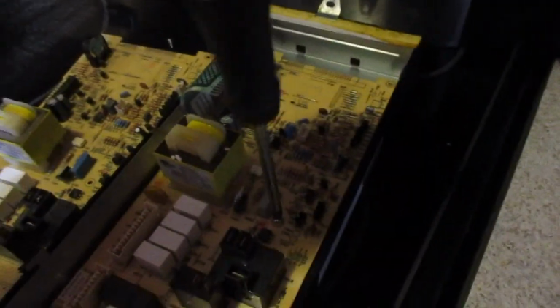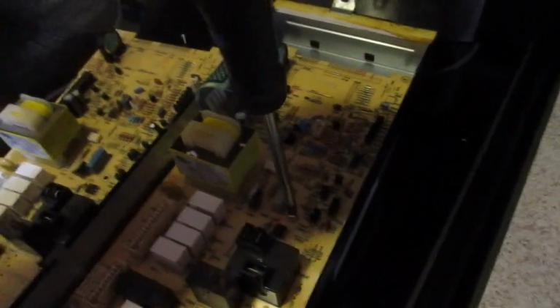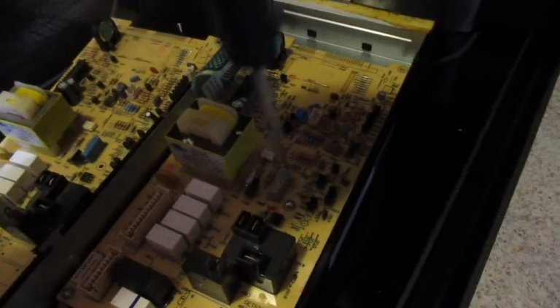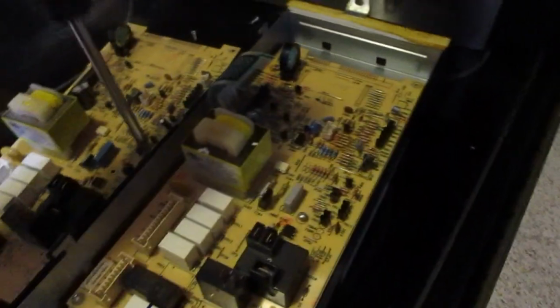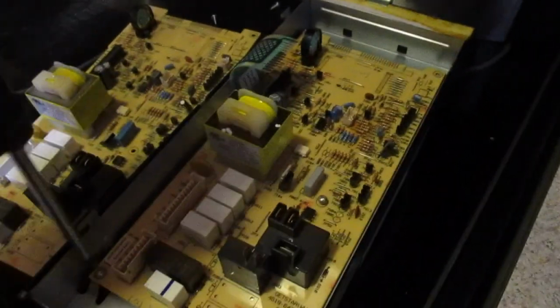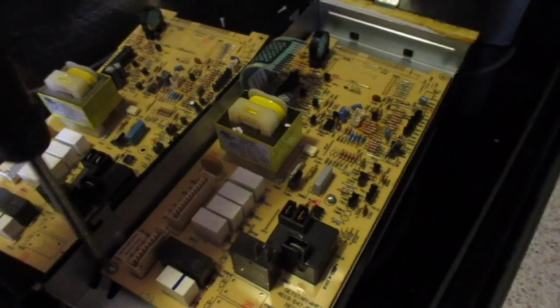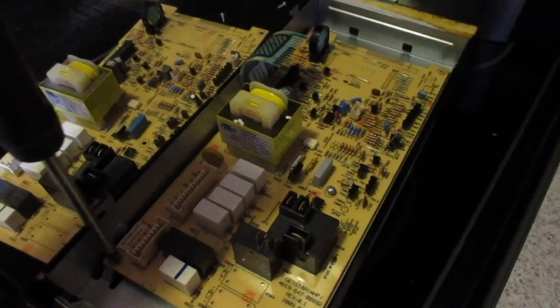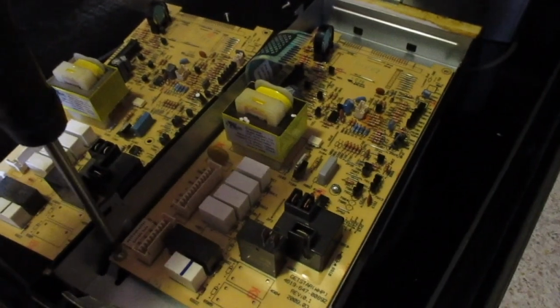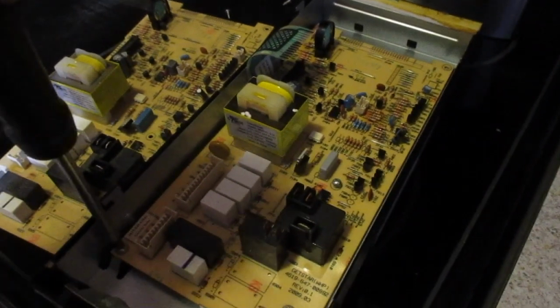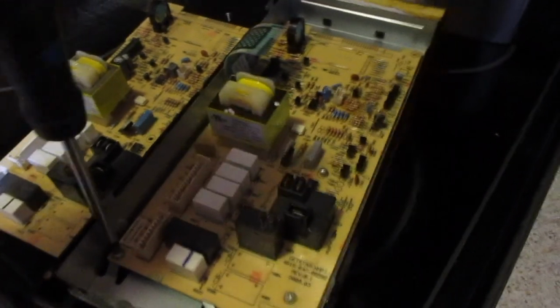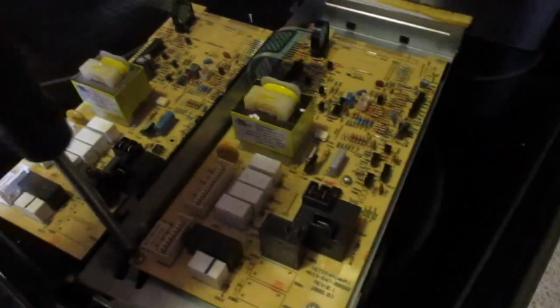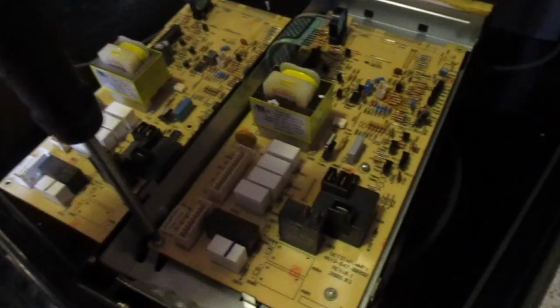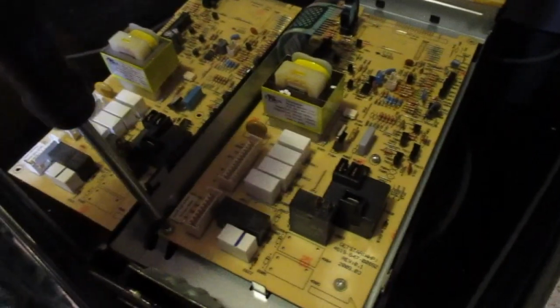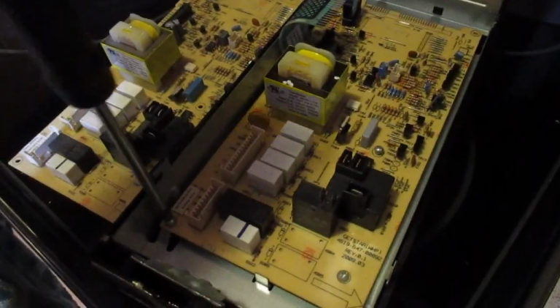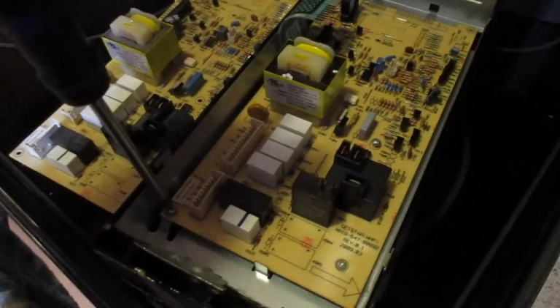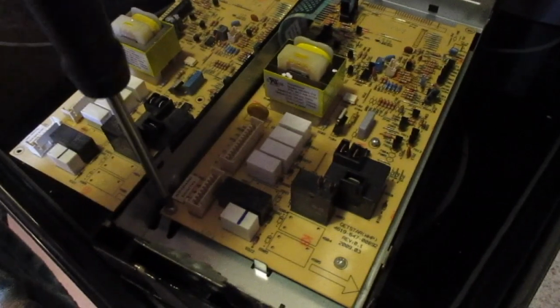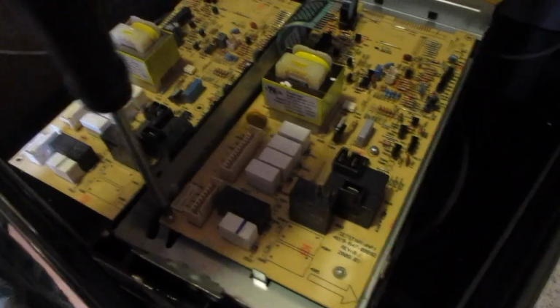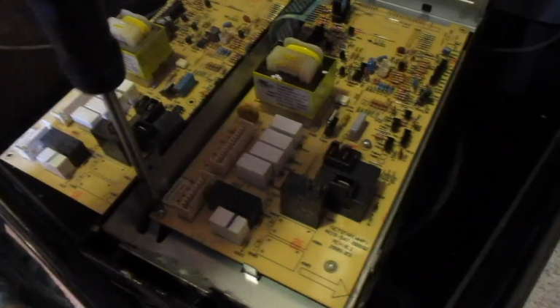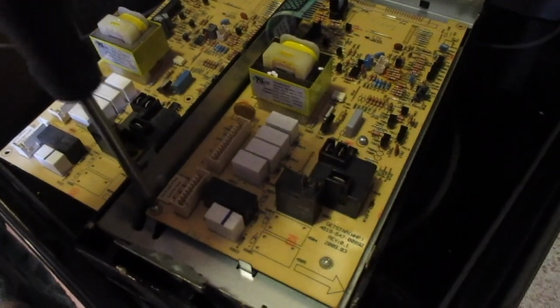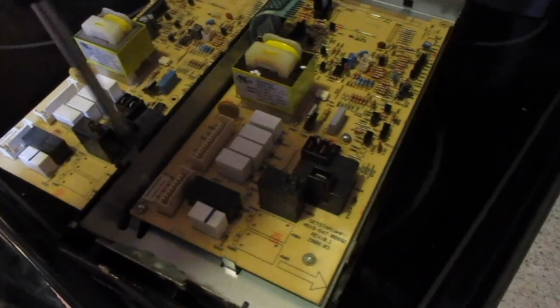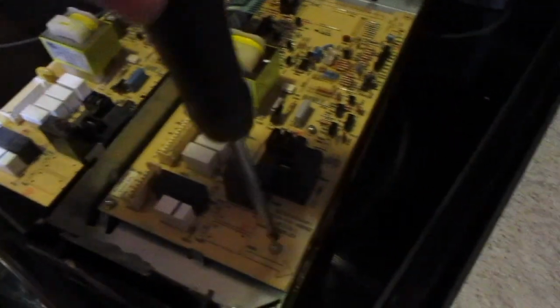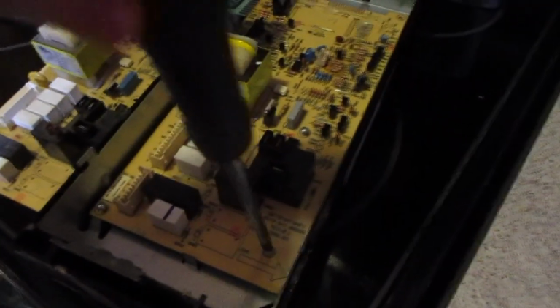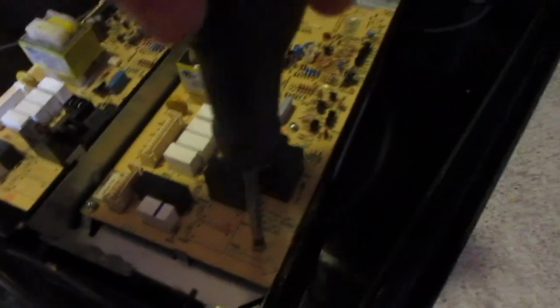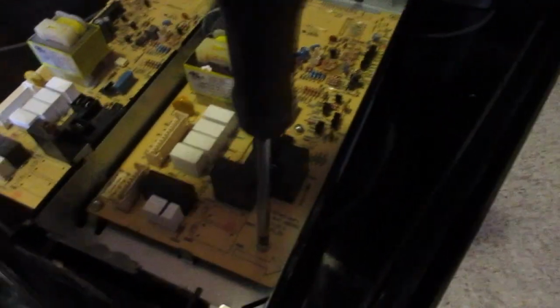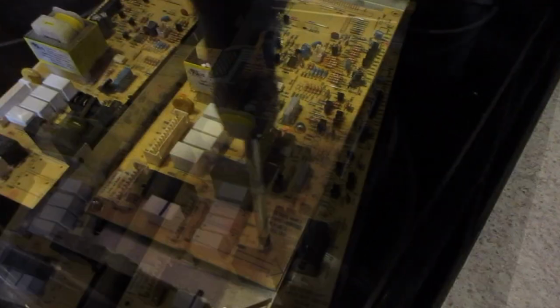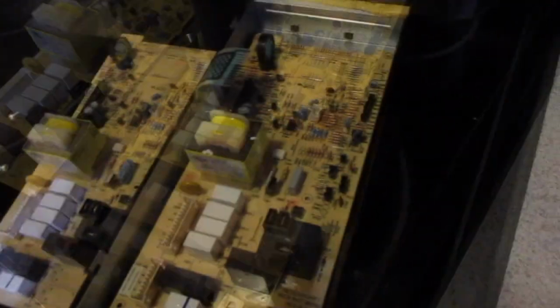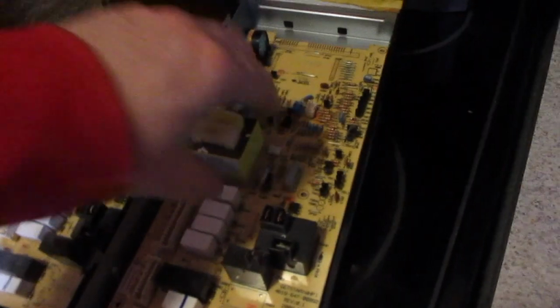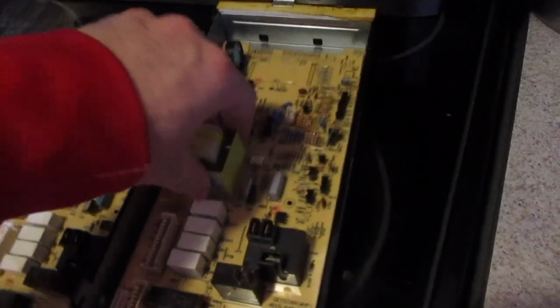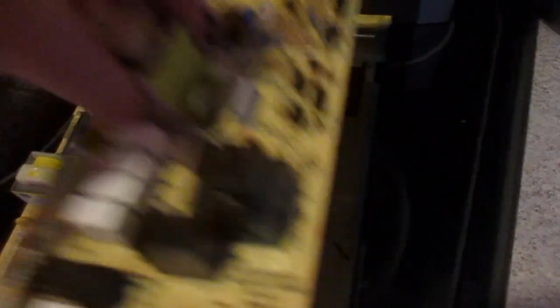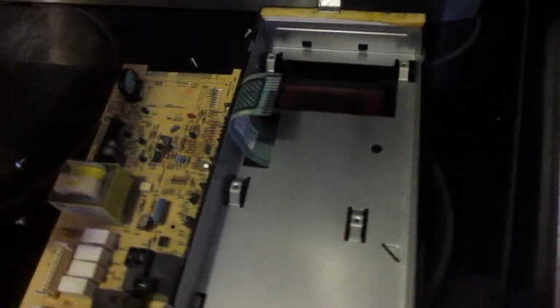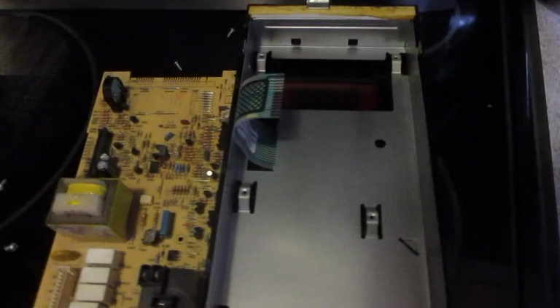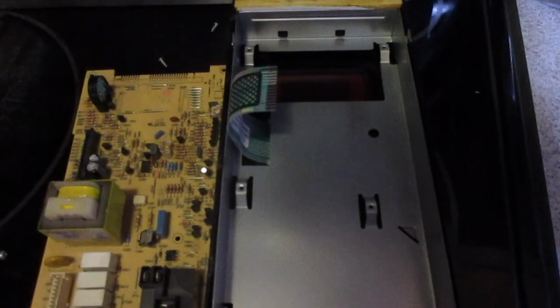When you're buying these, you can buy the control board alone or you can also buy it with the panel — usually it's more expensive. So if your panel is all scratched up and you want to get a new touch pad, you can do that as well. Once you have all that, you're just going to pop this one out.